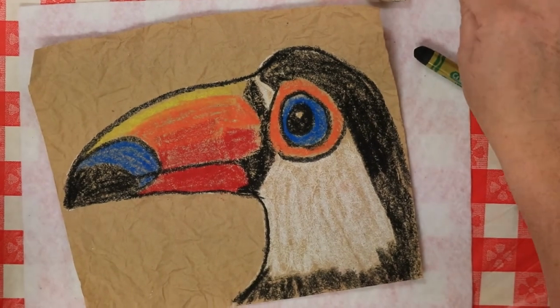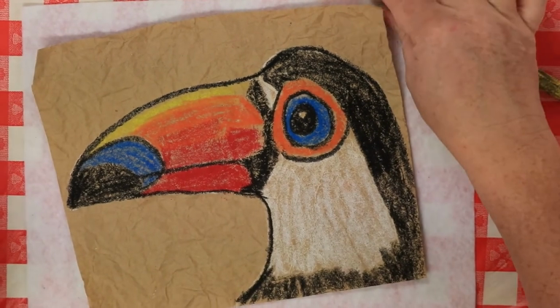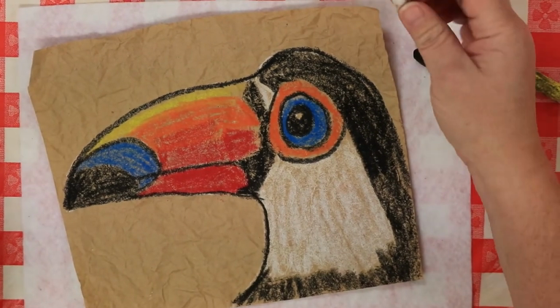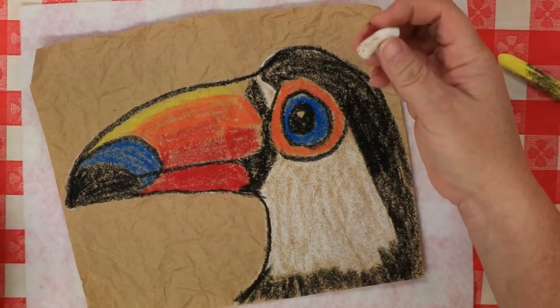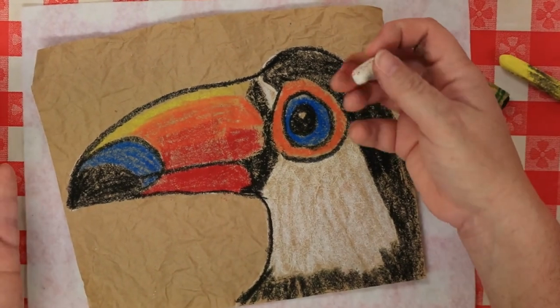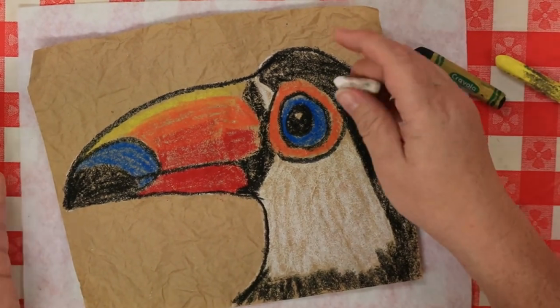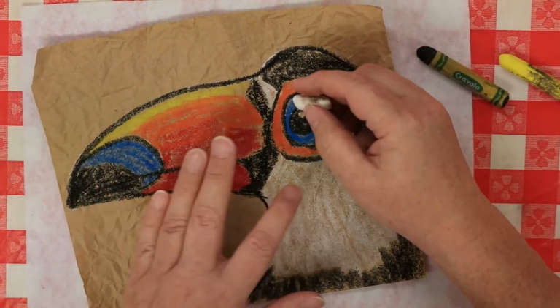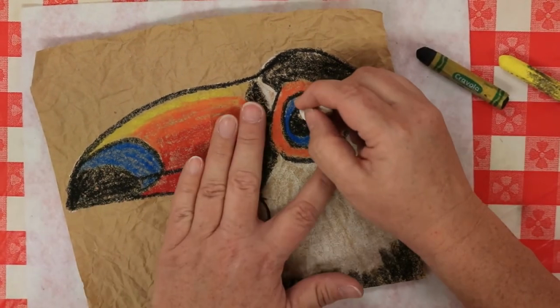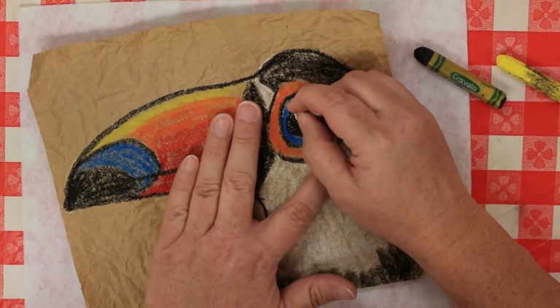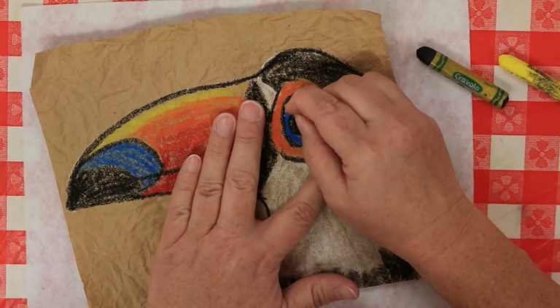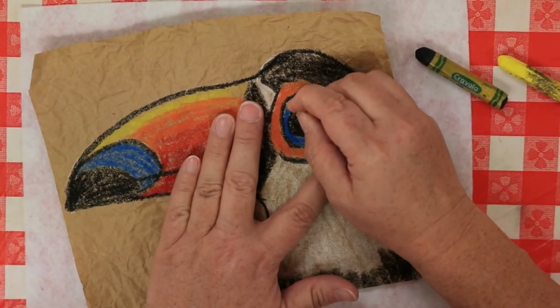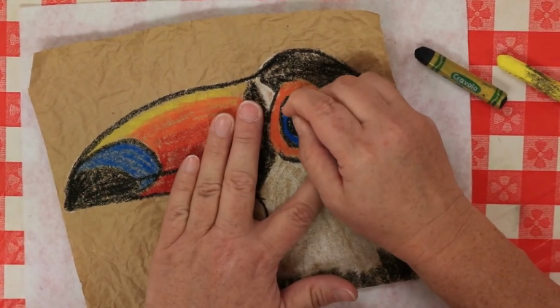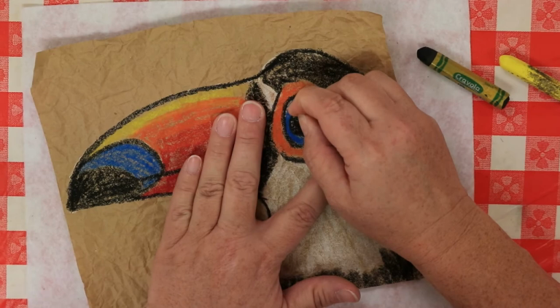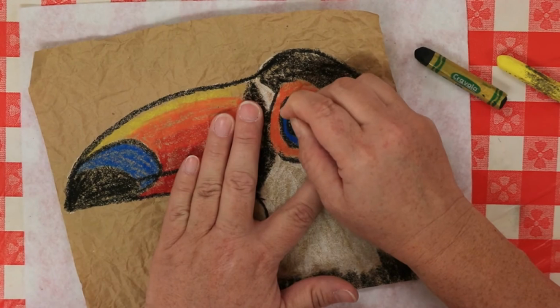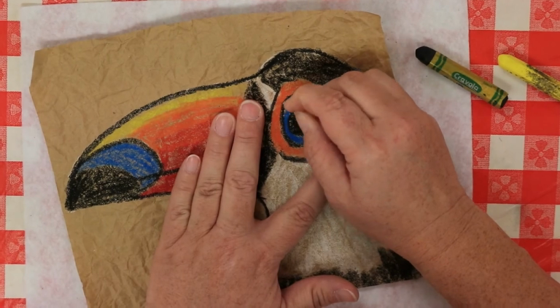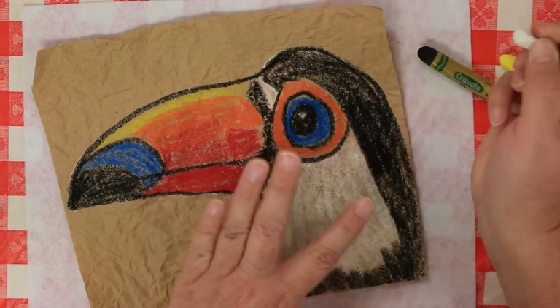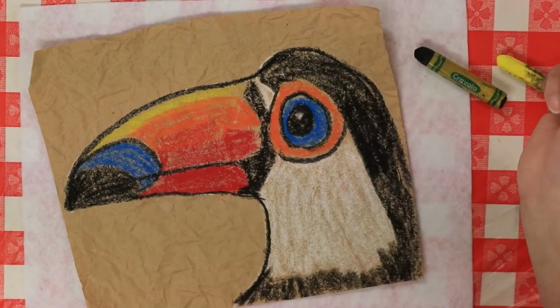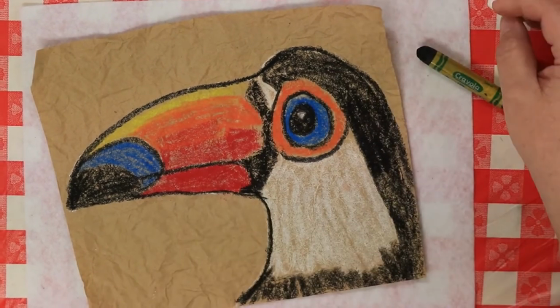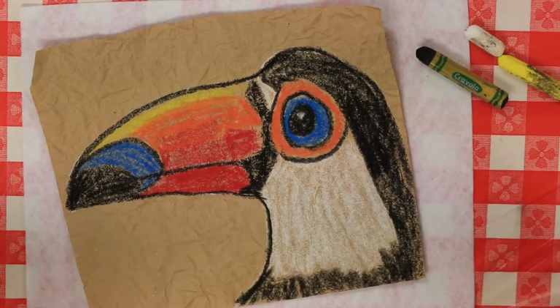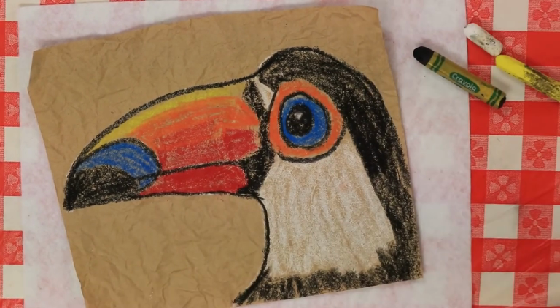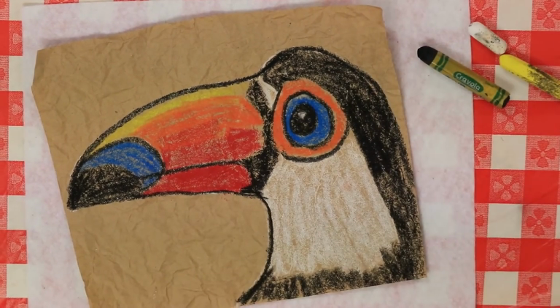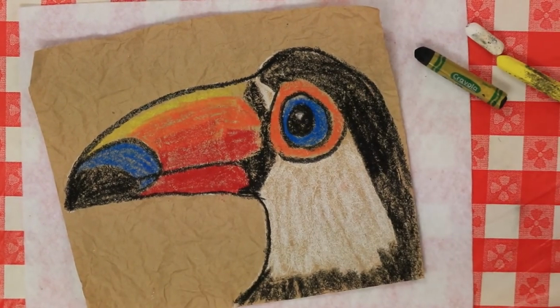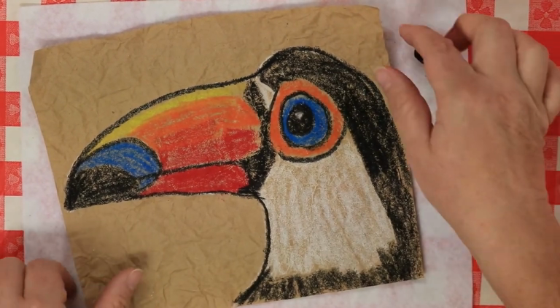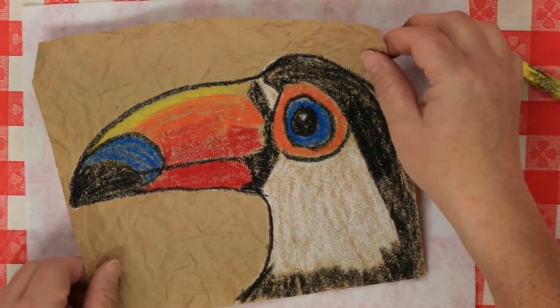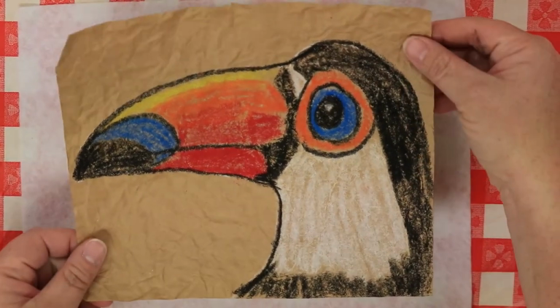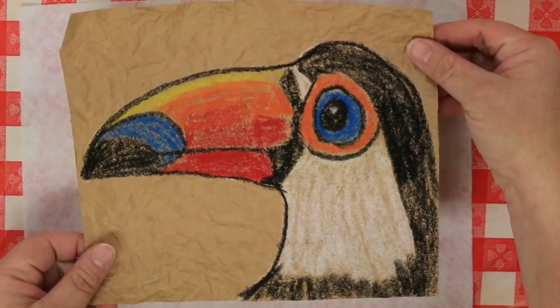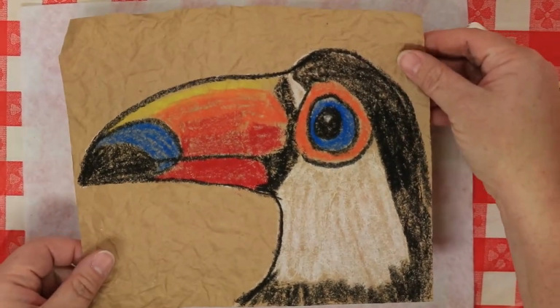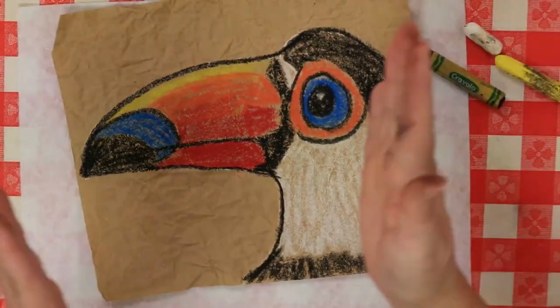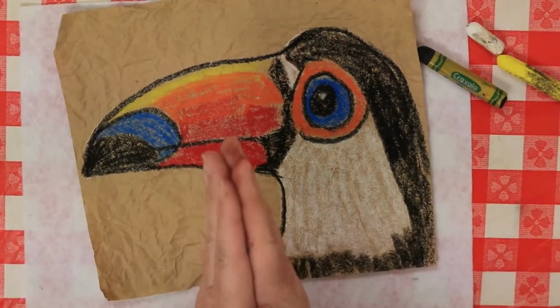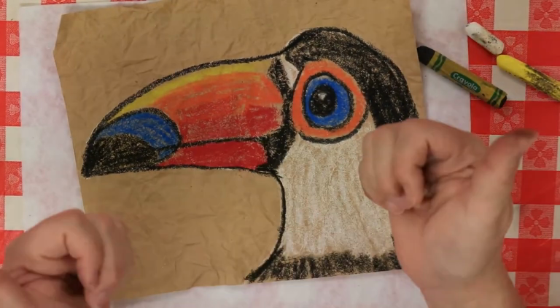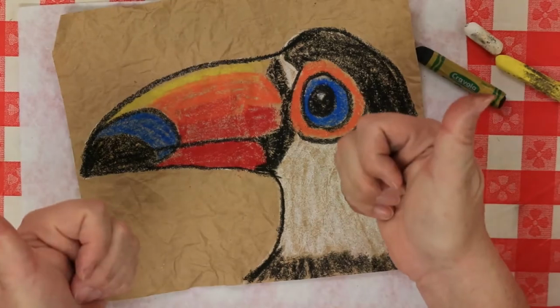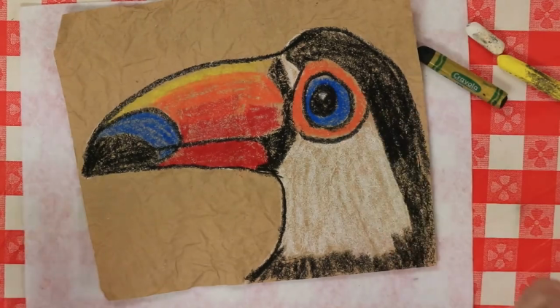Take your white and put a little highlight right there at the top of his eye. Good job — there's your toucan. Another easy one!